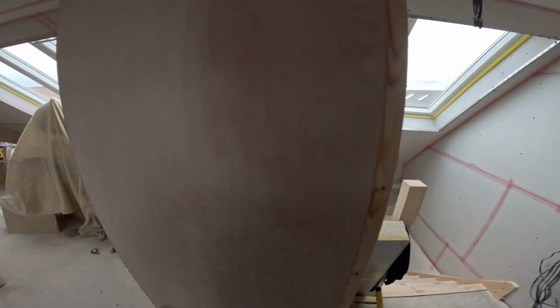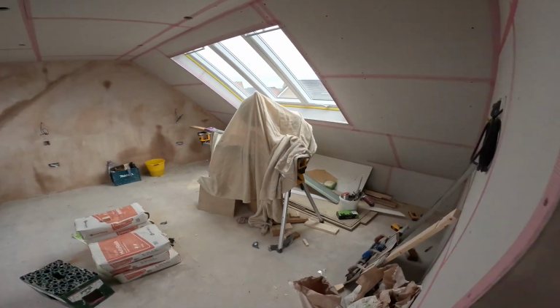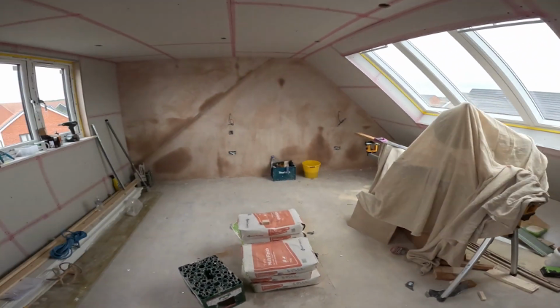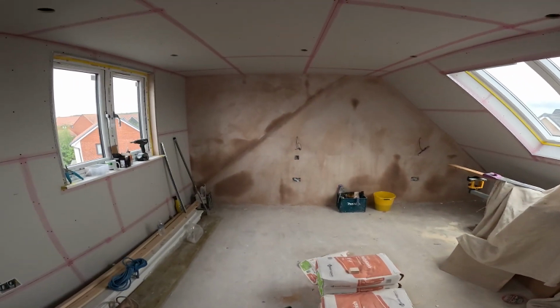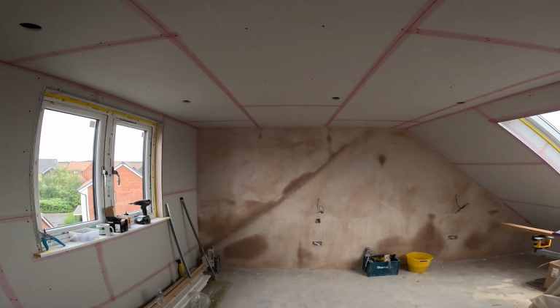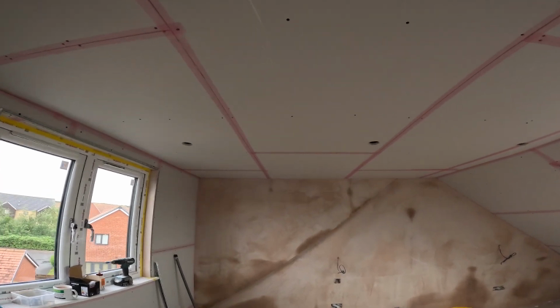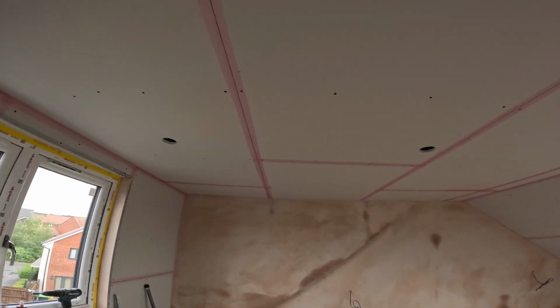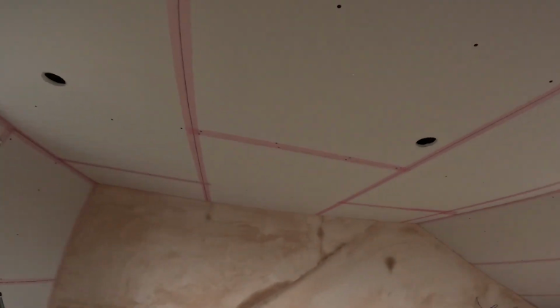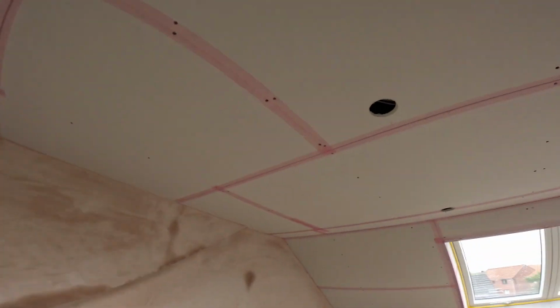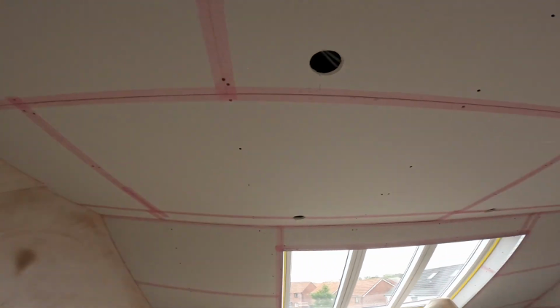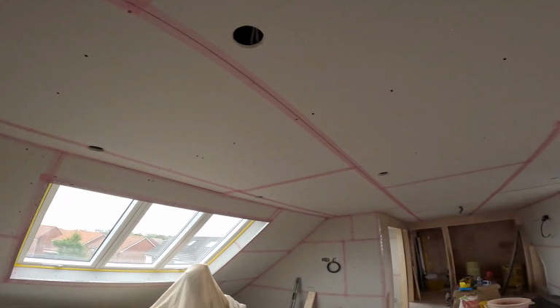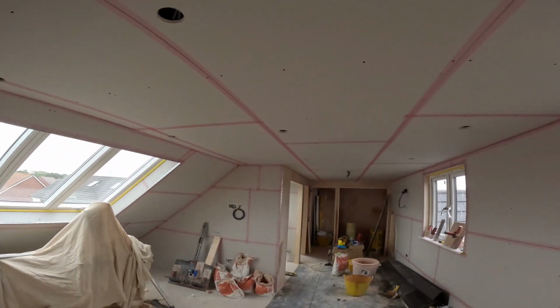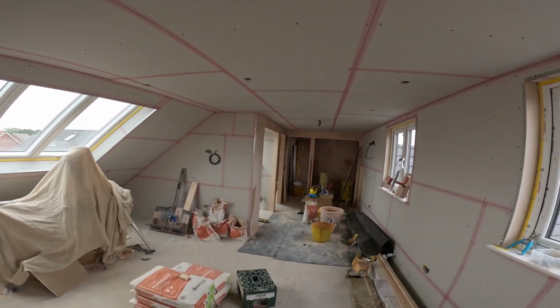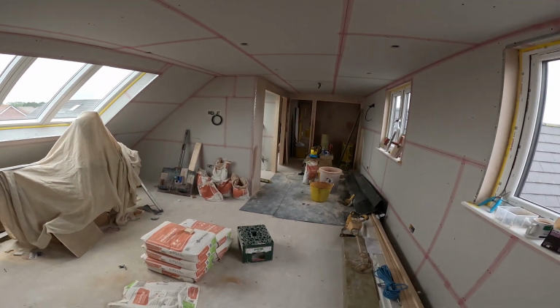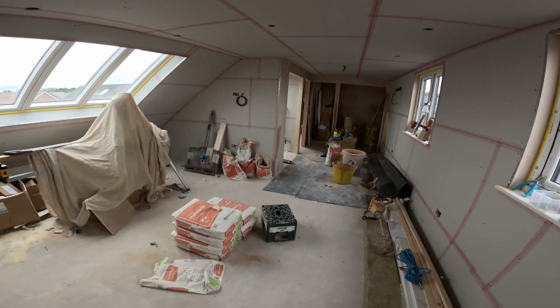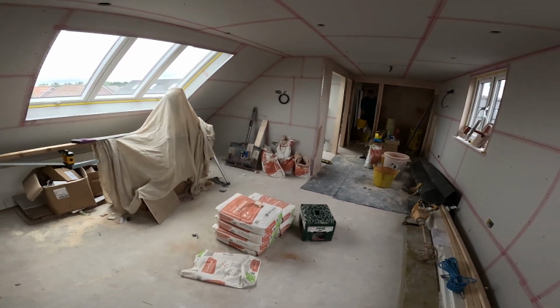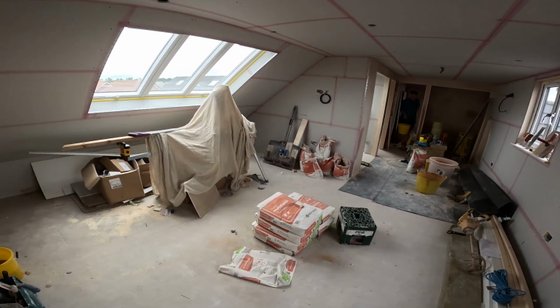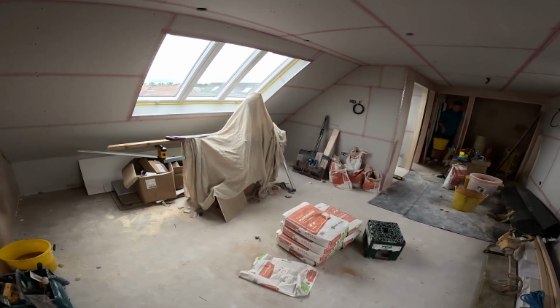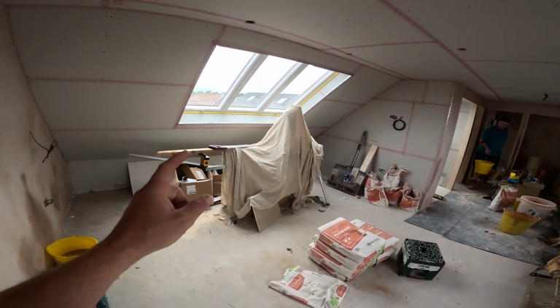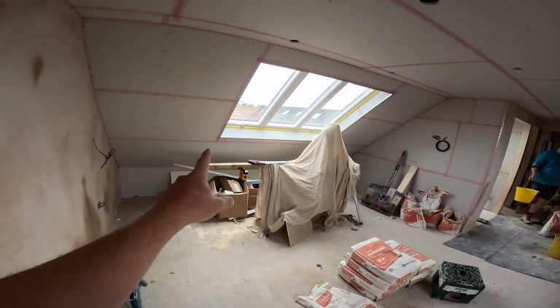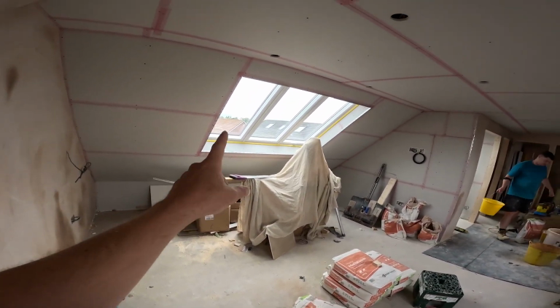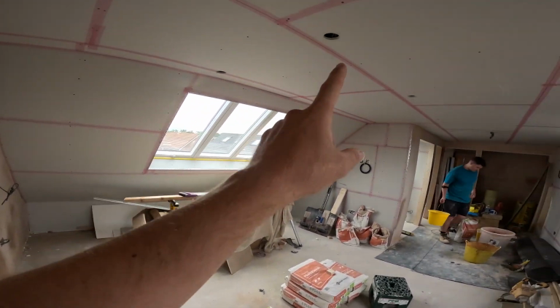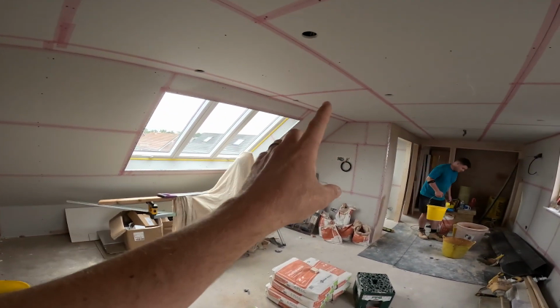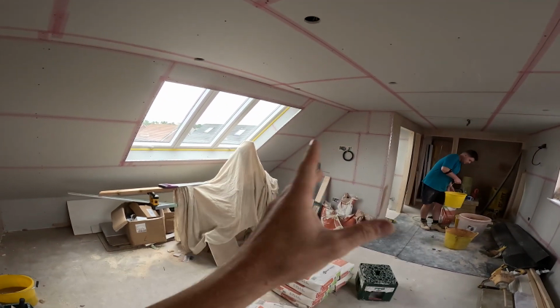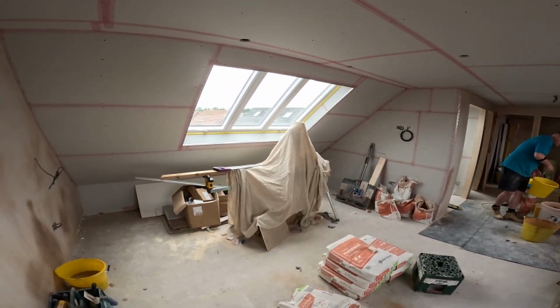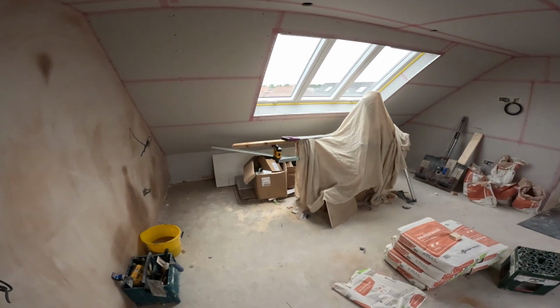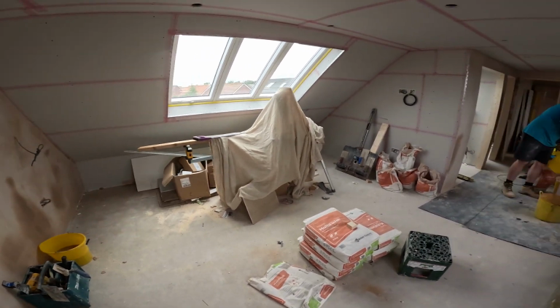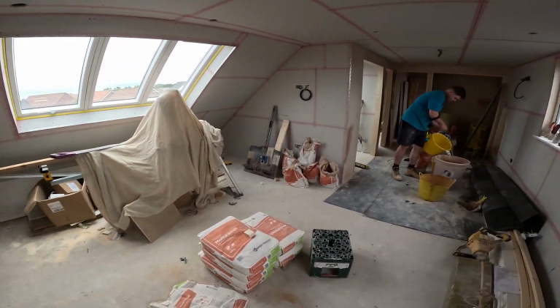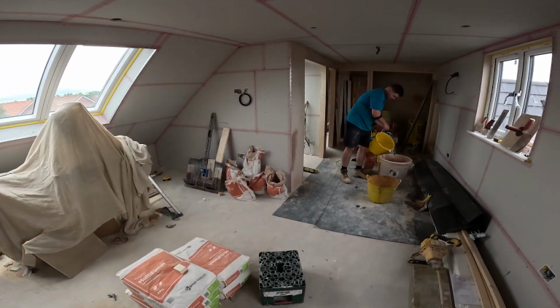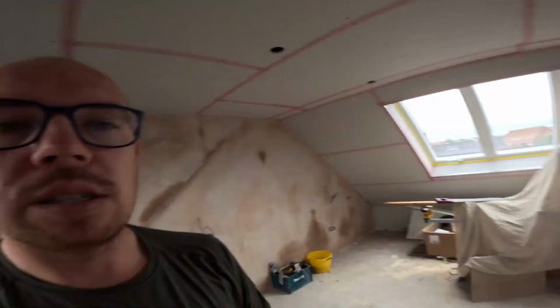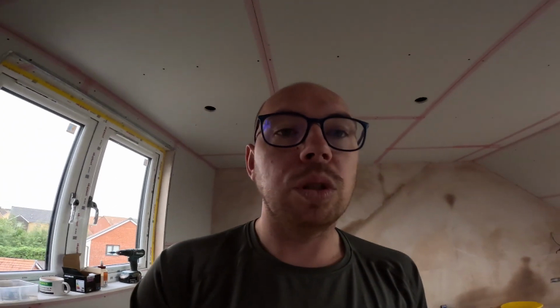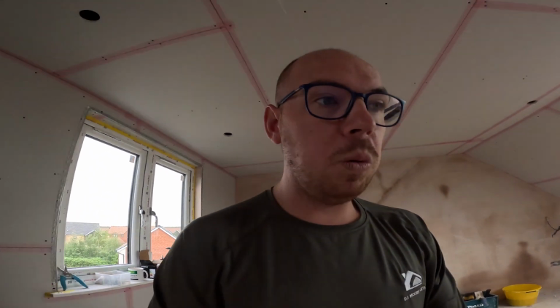We're just about to start hitting this ceiling here, so we're going to get it all plastered and crack on with that. Today hopefully we'll have this slope done, main ceiling done, maybe another wall - we'll see. And then we should get some tiles on the wall as well.